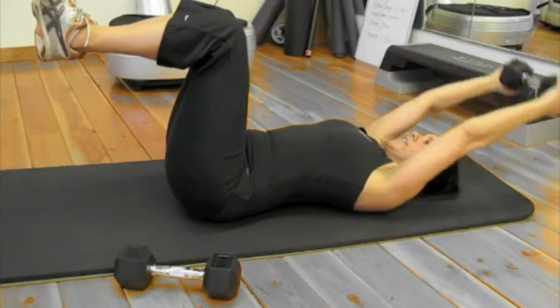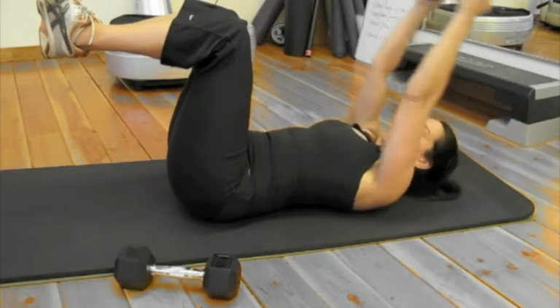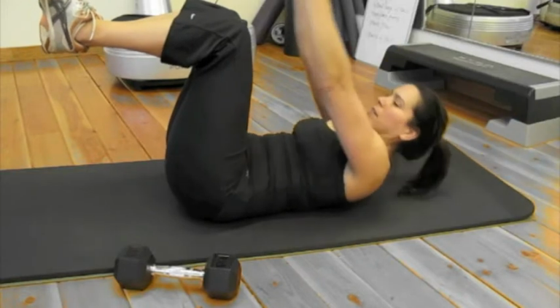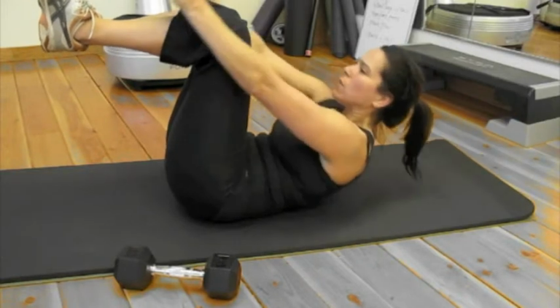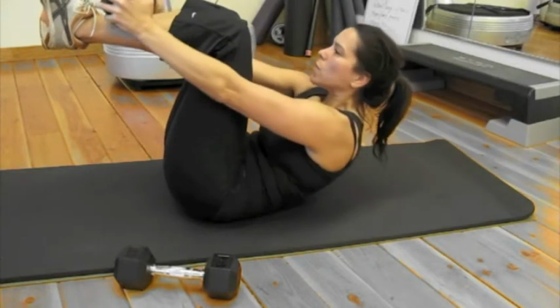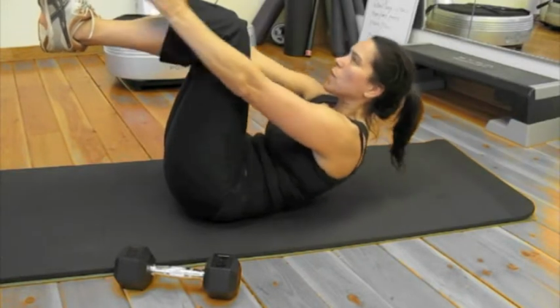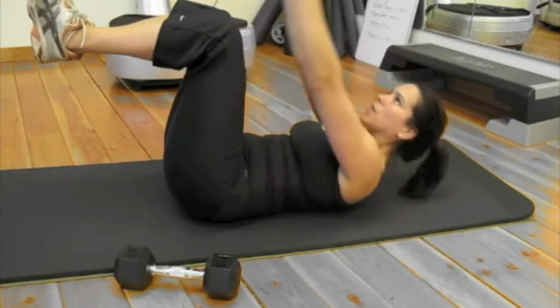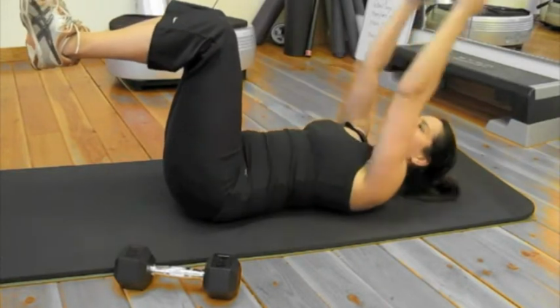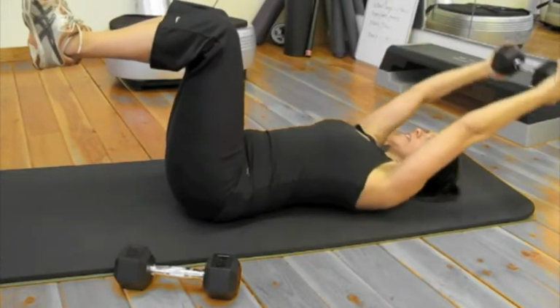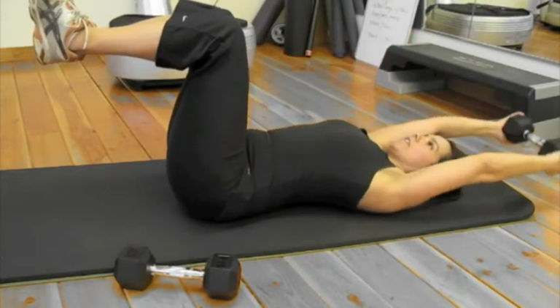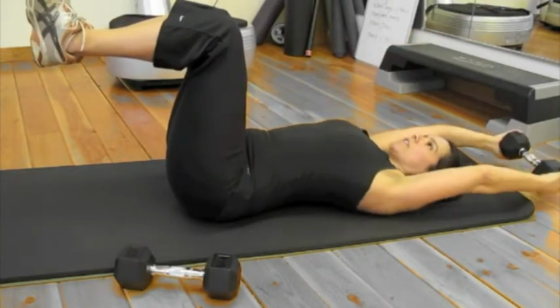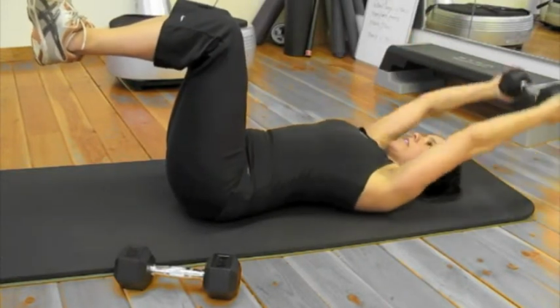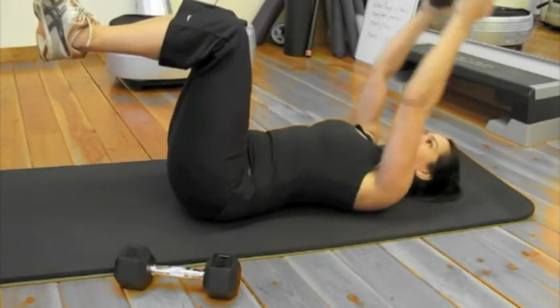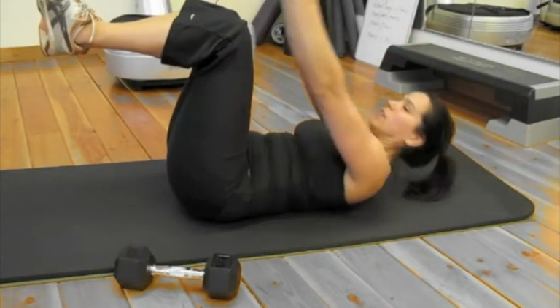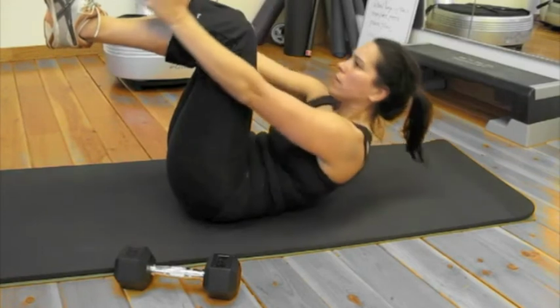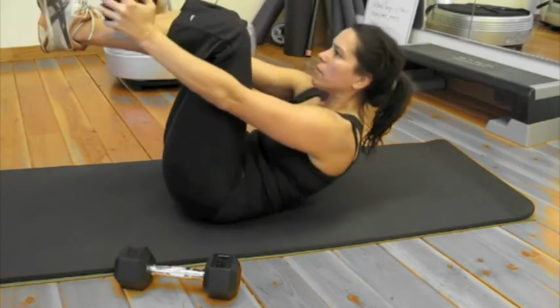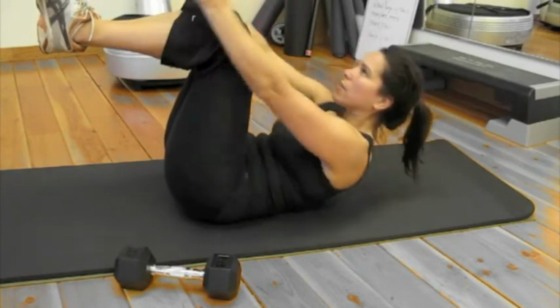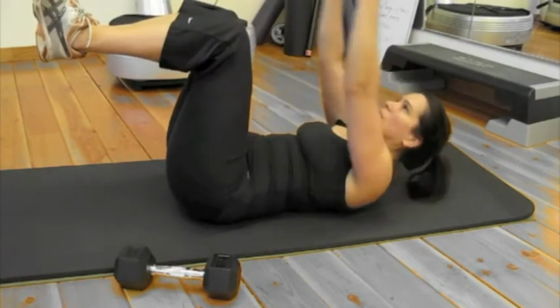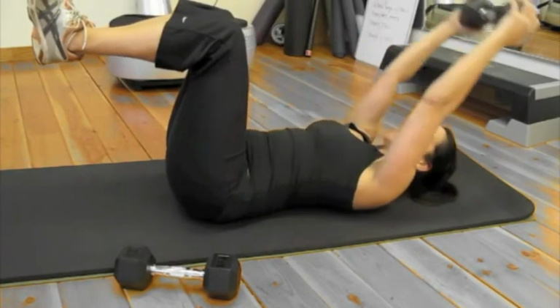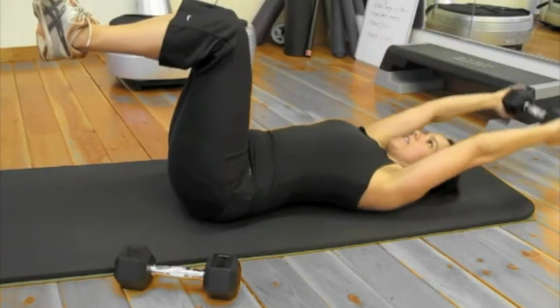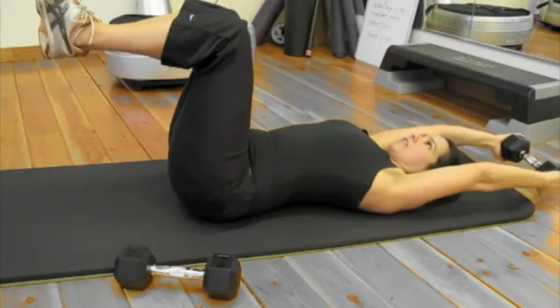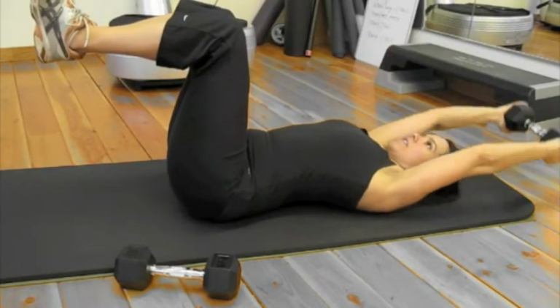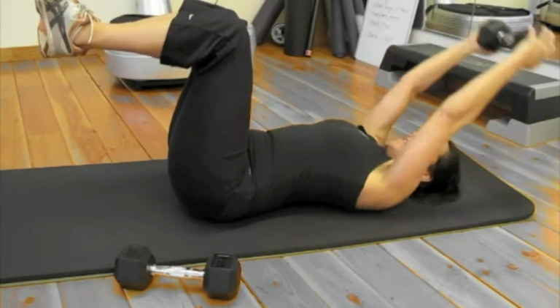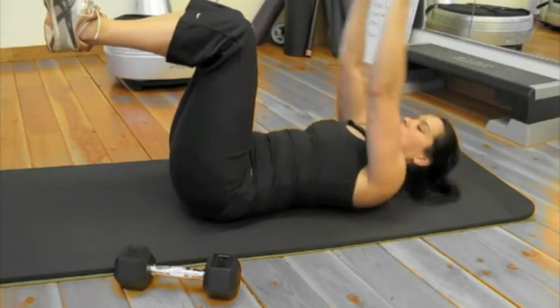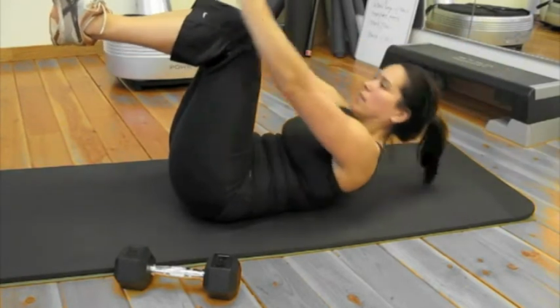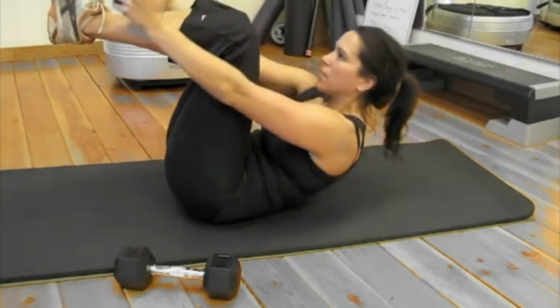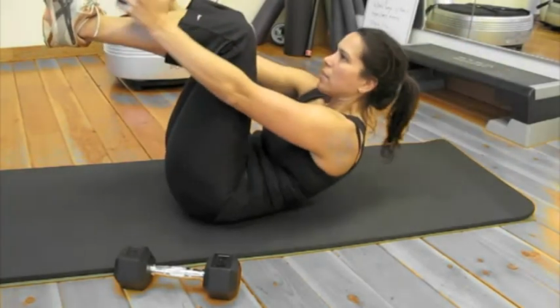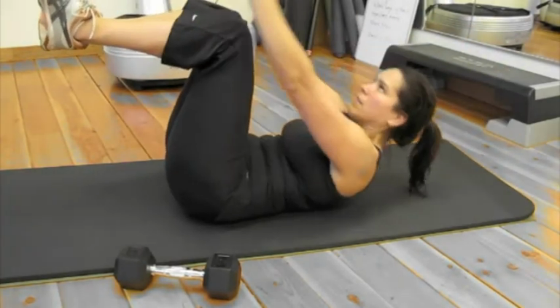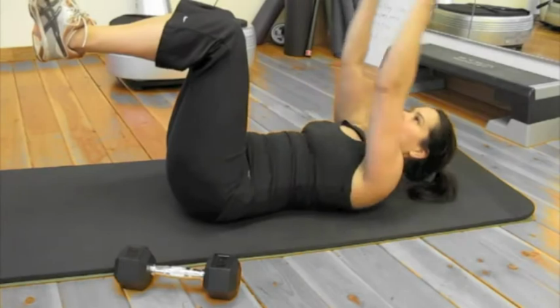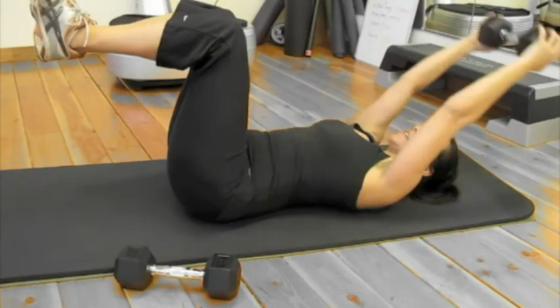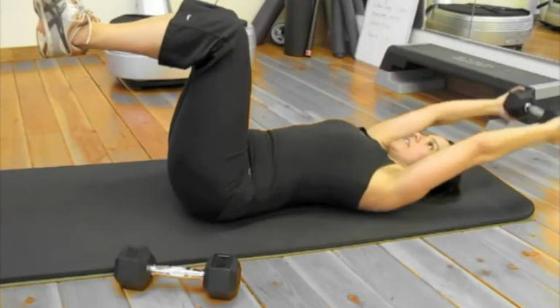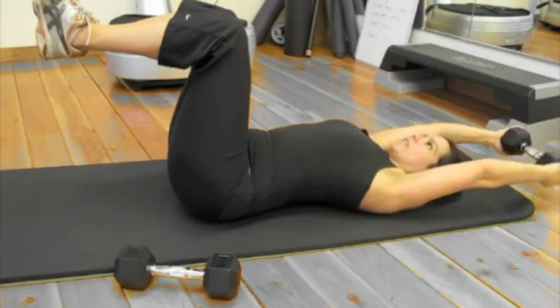Here's your pullover crunch. Use a fairly decent weight dumbbell. Grab it in your hands sideways. Bring it over the head and then crunch up to reach the middle of your shin or your shoe.